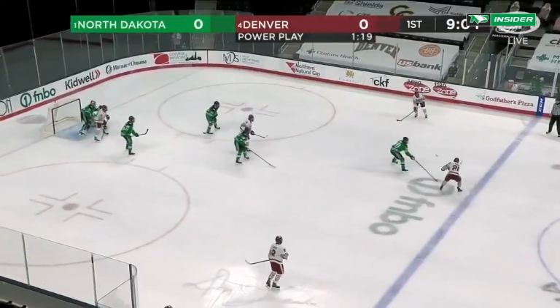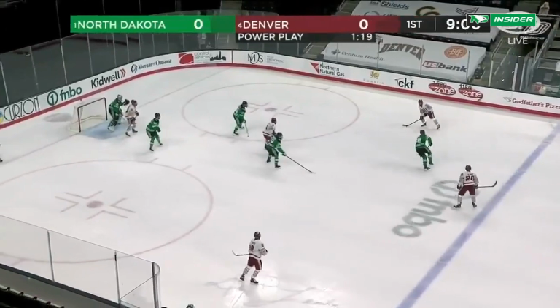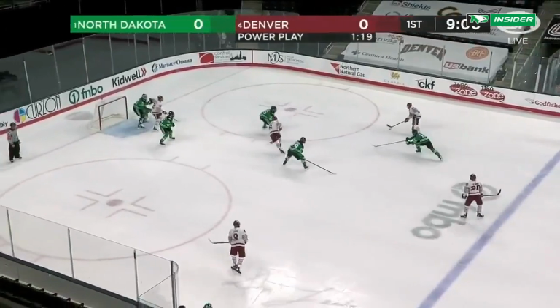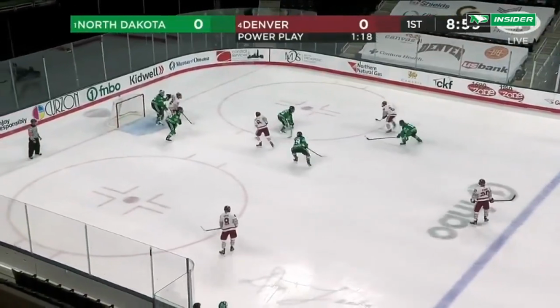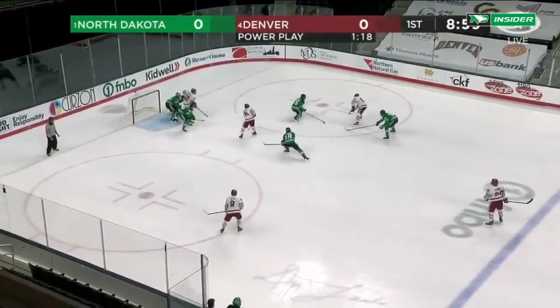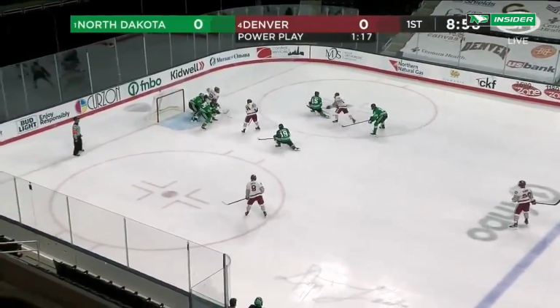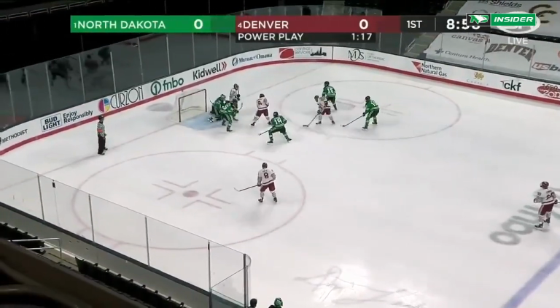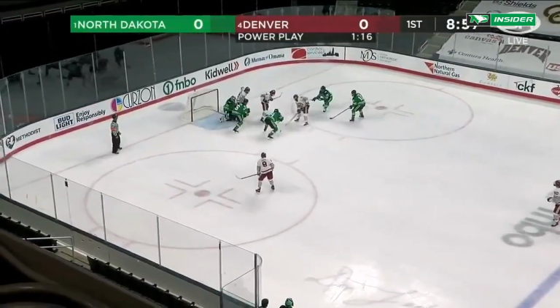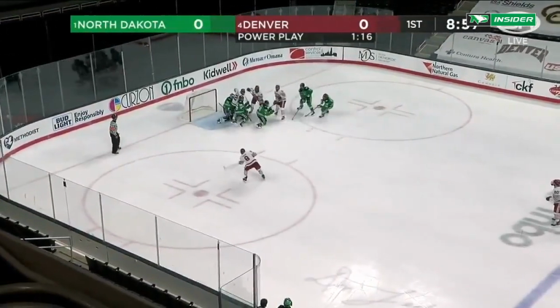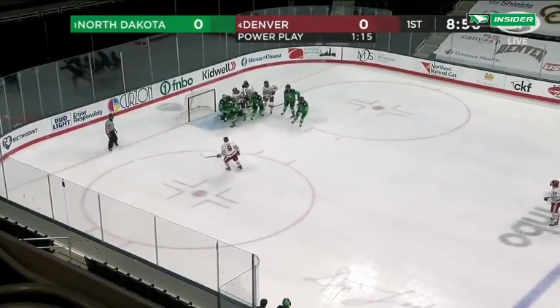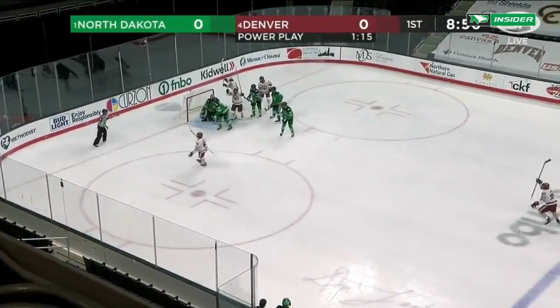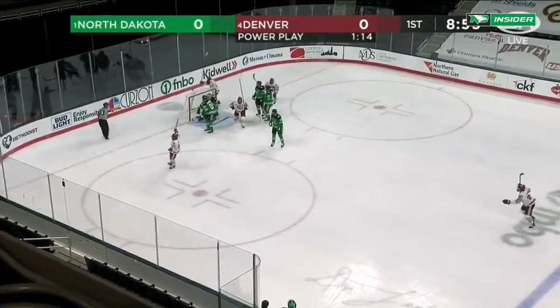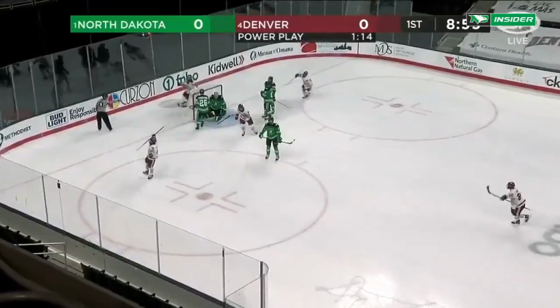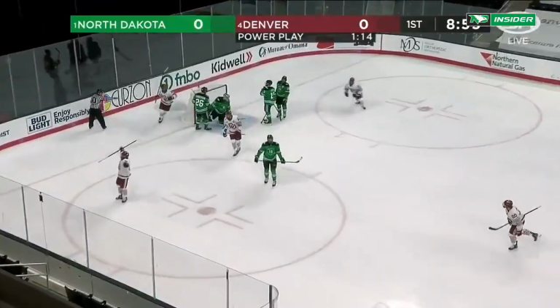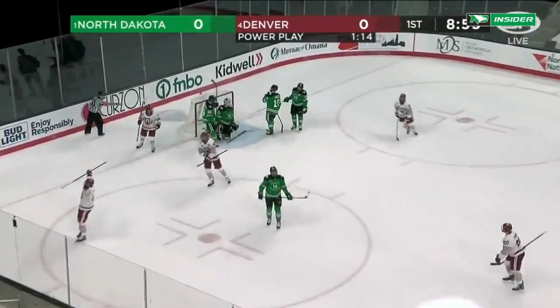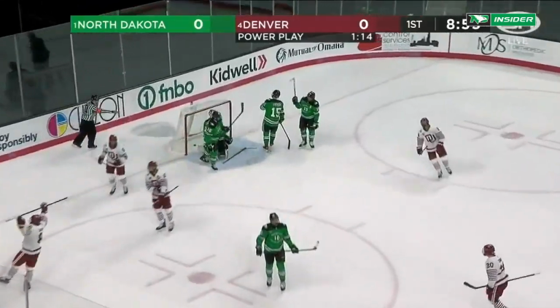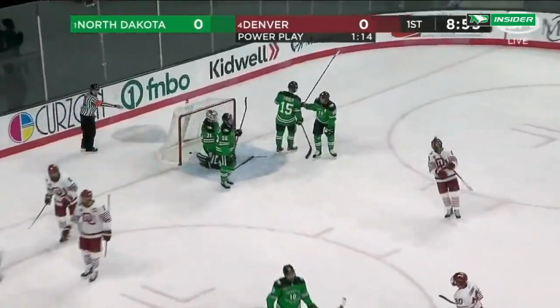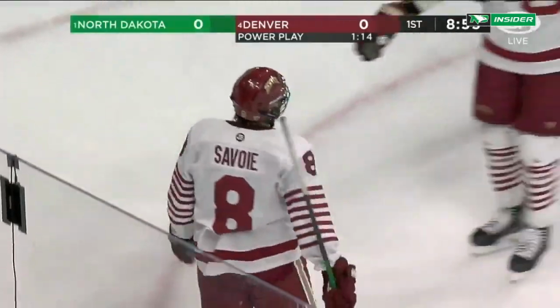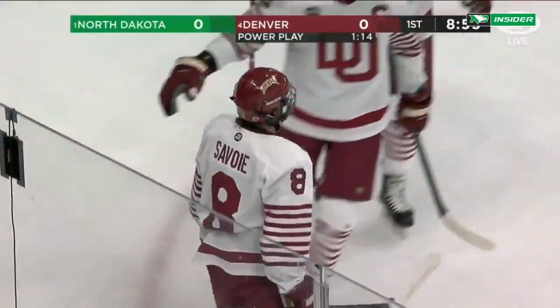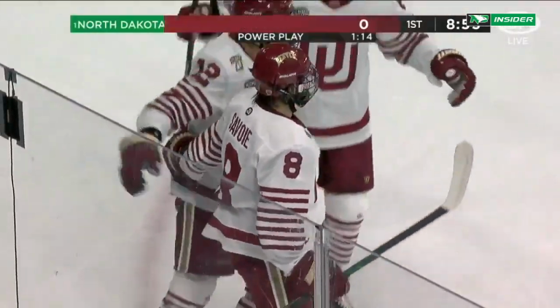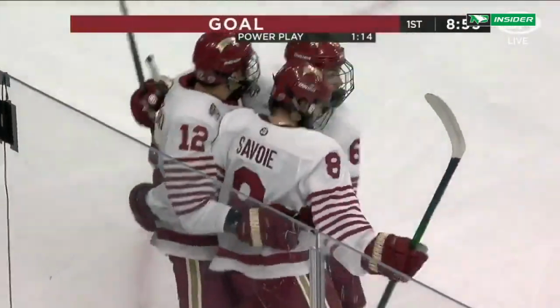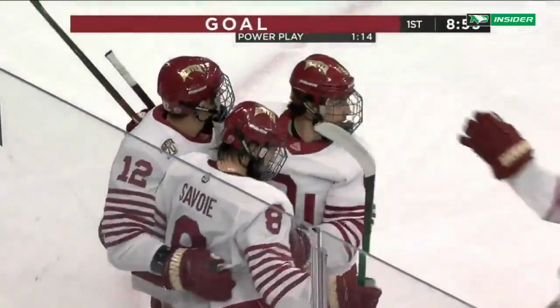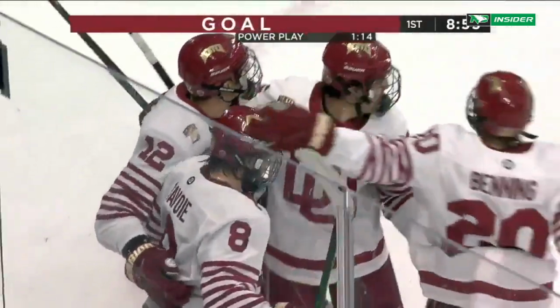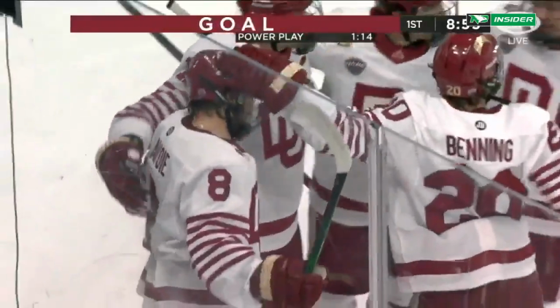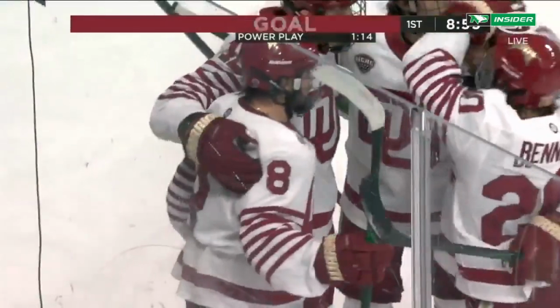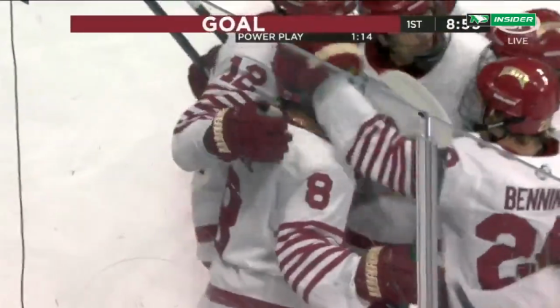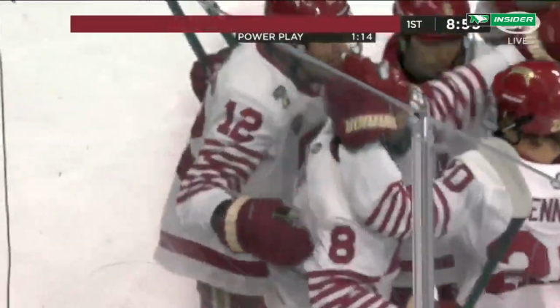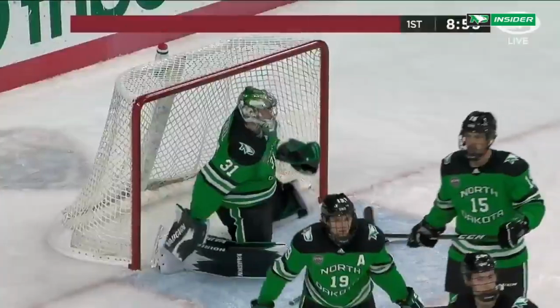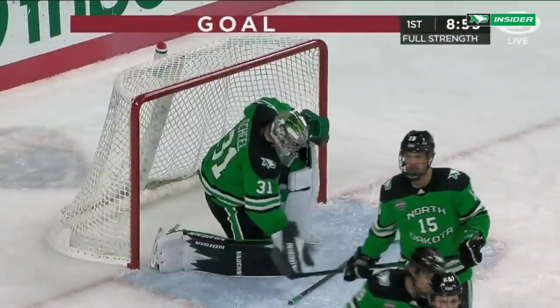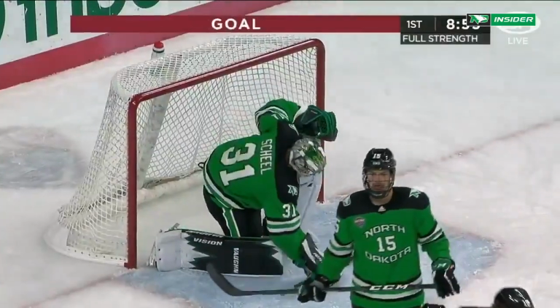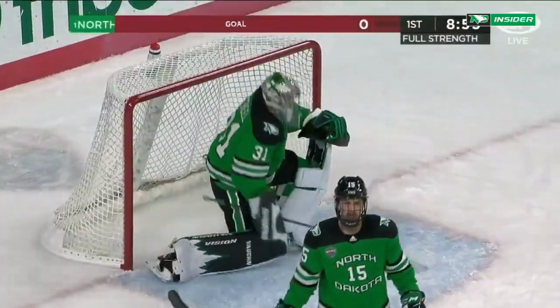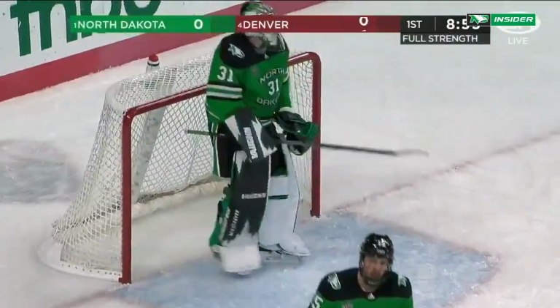Taking the spot of Ian Mitchell, the former captain who's moved on to sign for the Blackhawks — and Carter Savoy has himself a power play goal! Second straight game with a tally for the freshman, and Denver is on the board first!